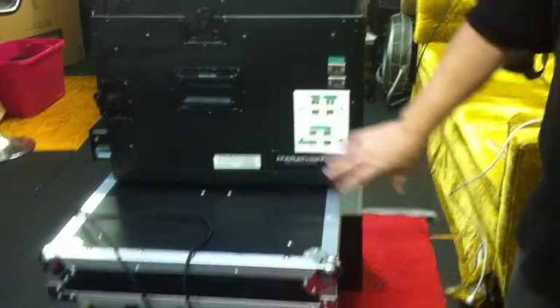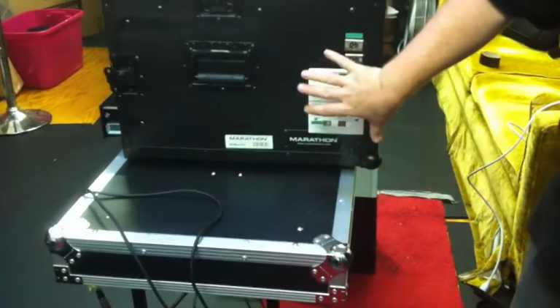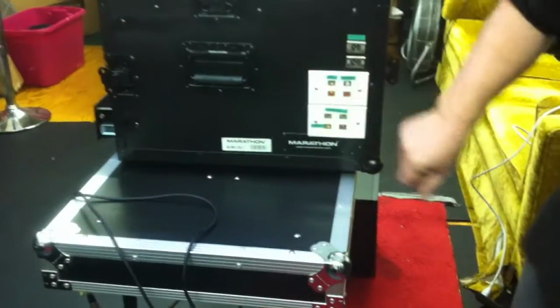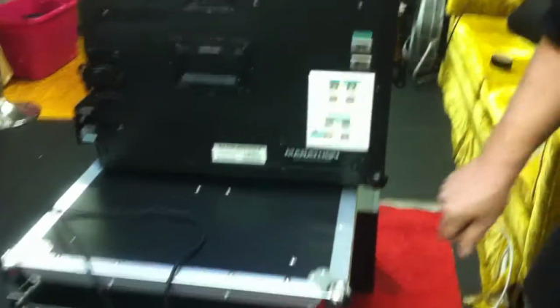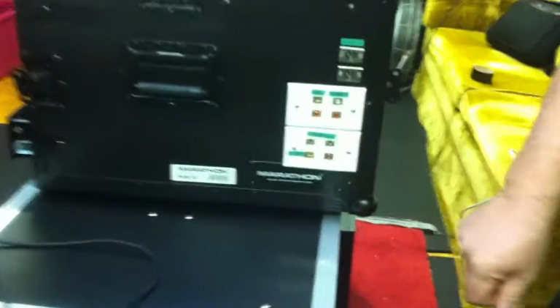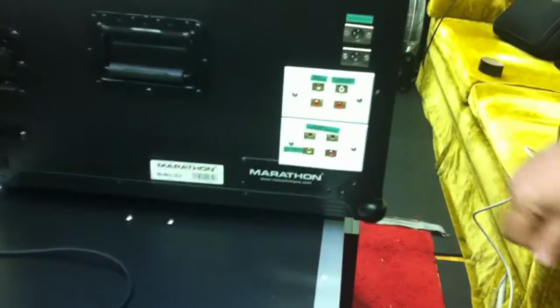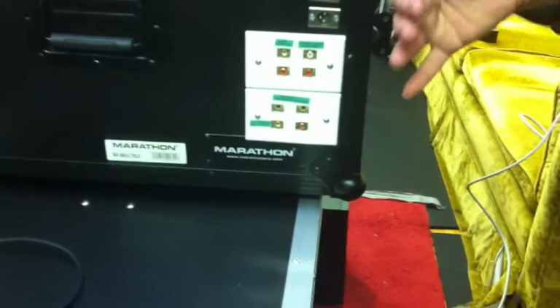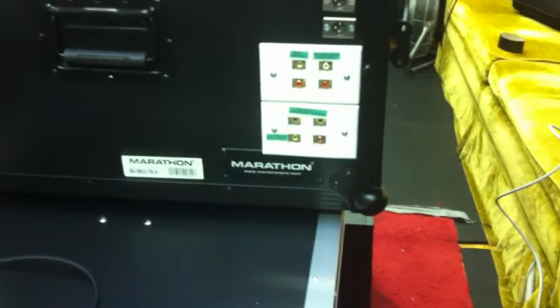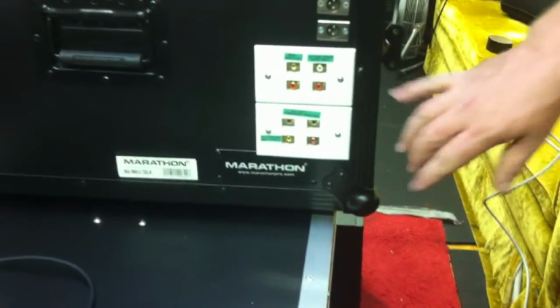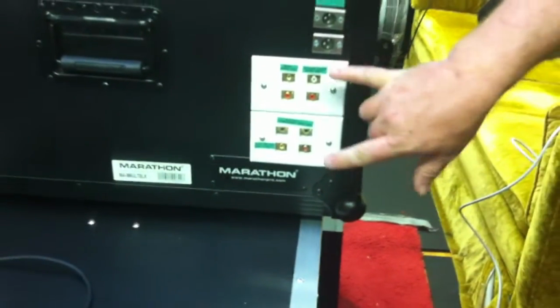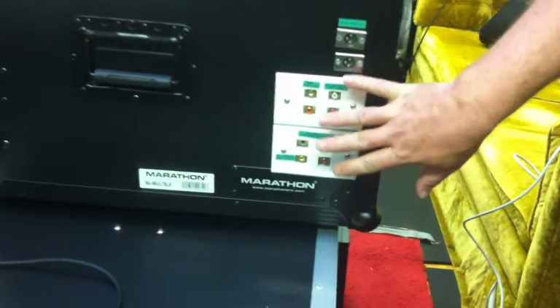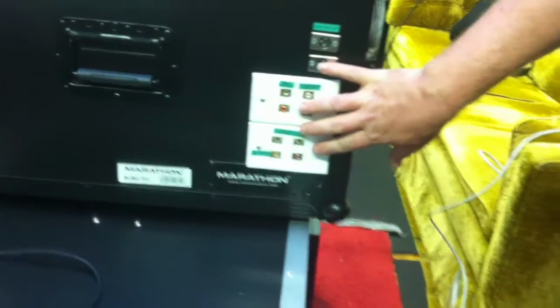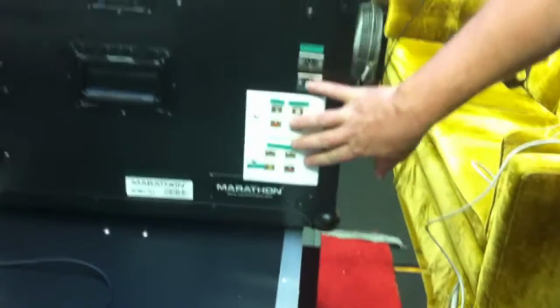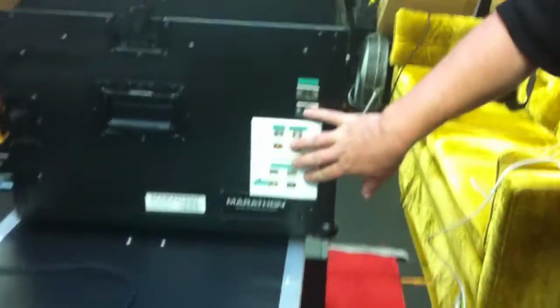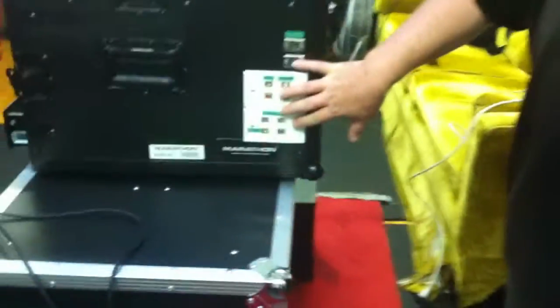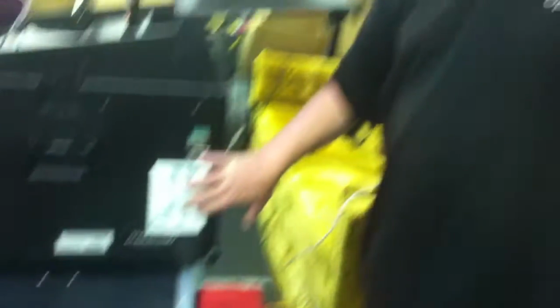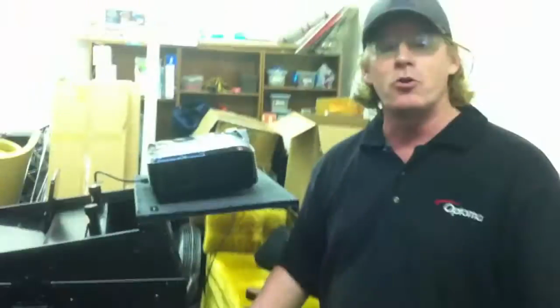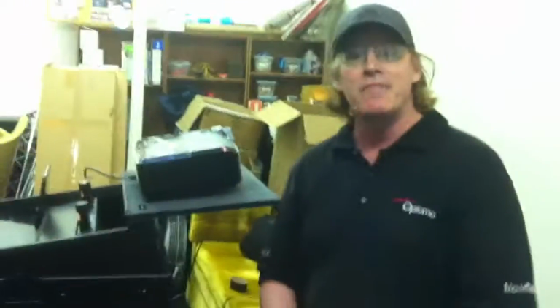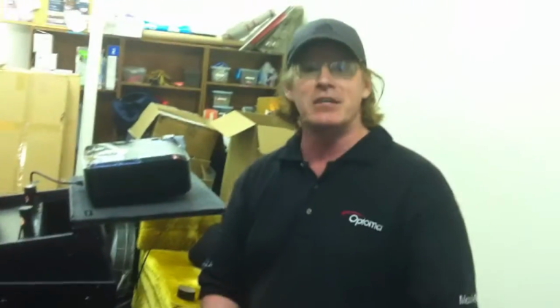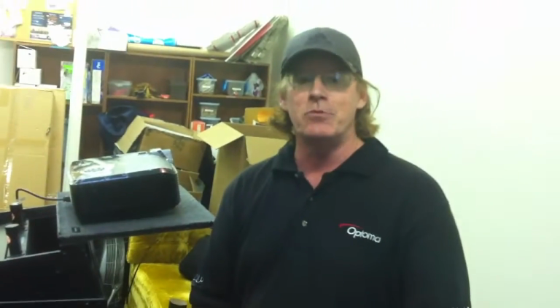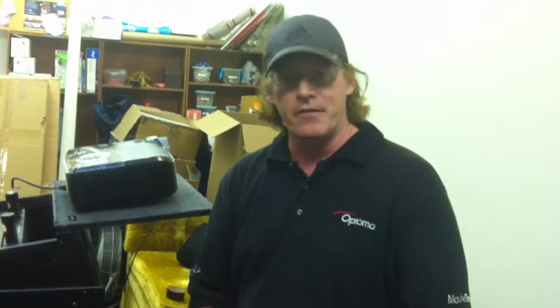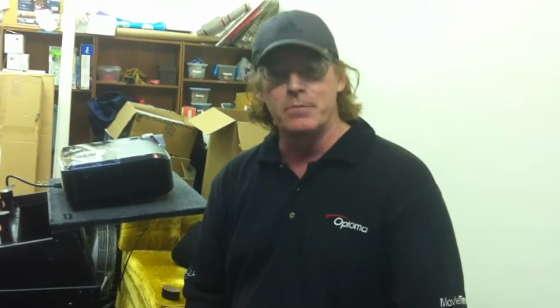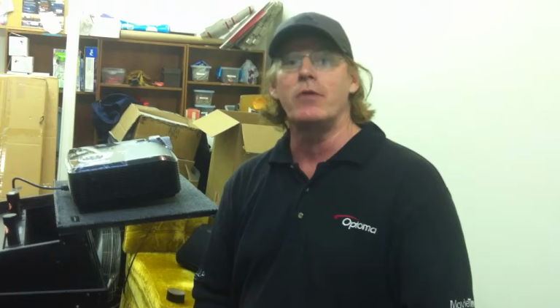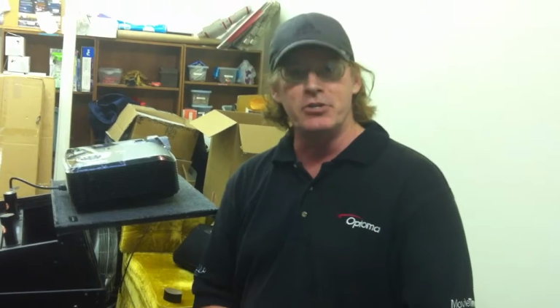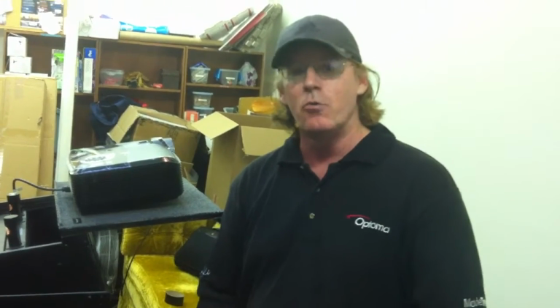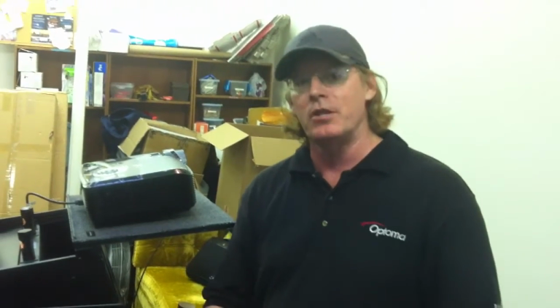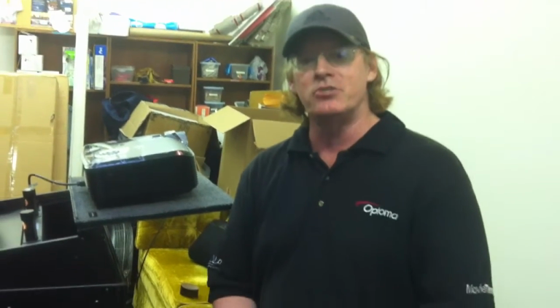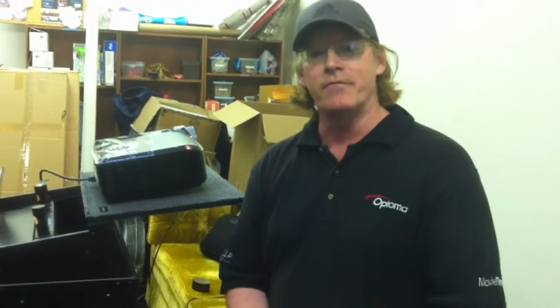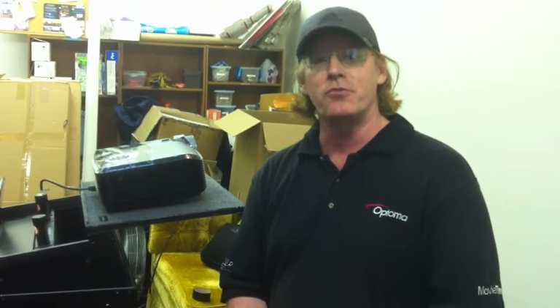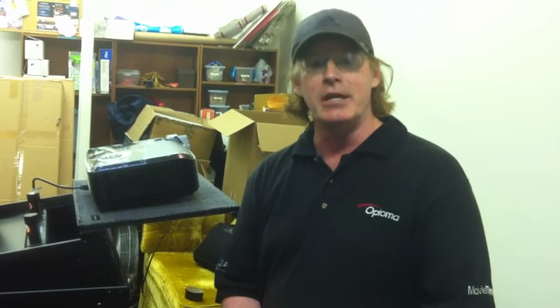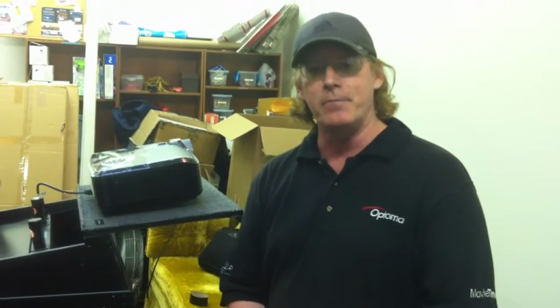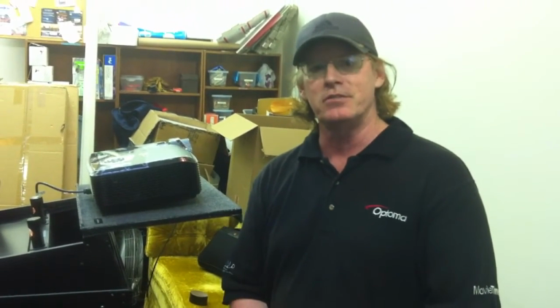So there you go — all of the pre-wired jacks installed into this system make it quick, fast, and easy with a lot of flexibility and great features, which is one of the main advantages of this 3D AV Pro system.